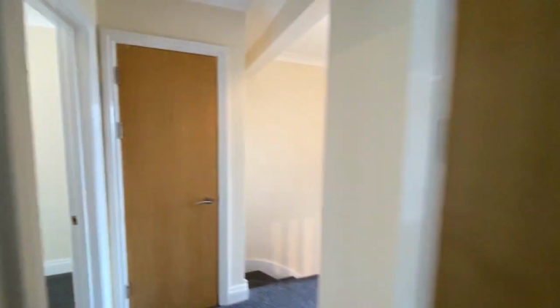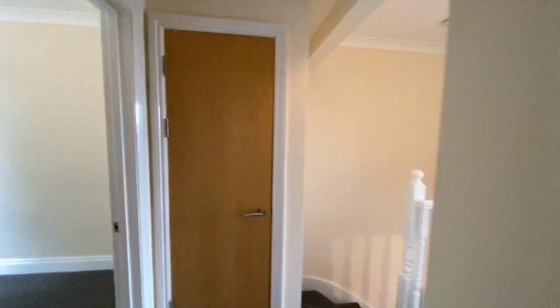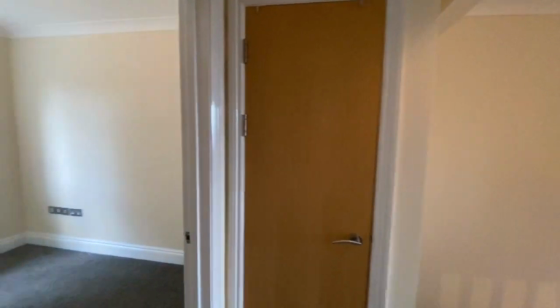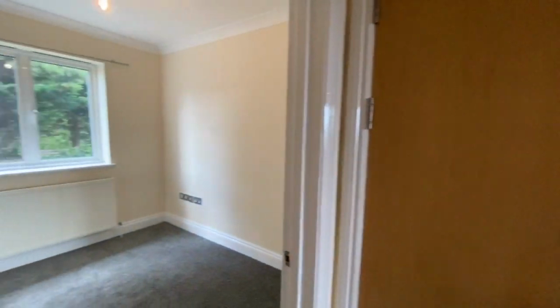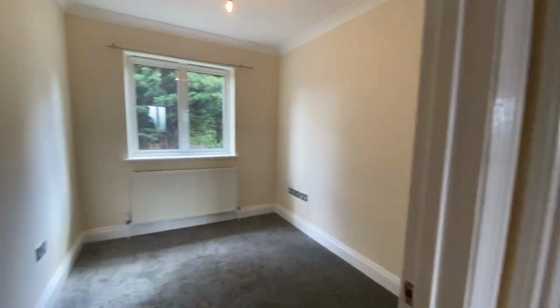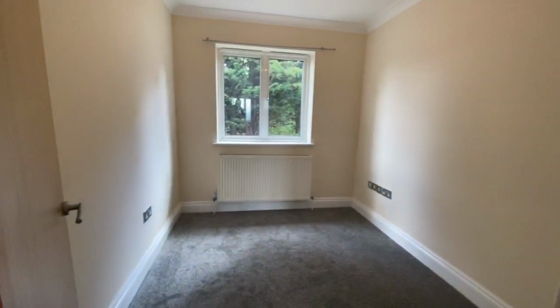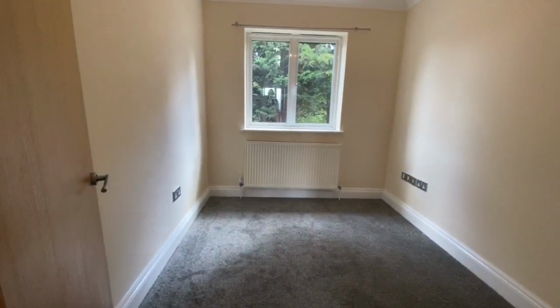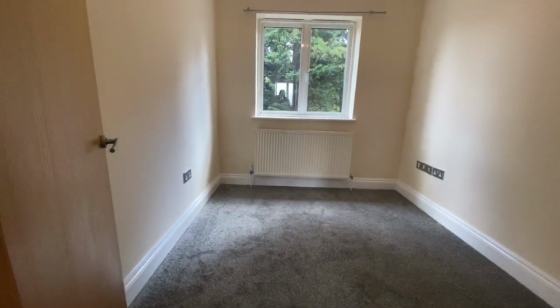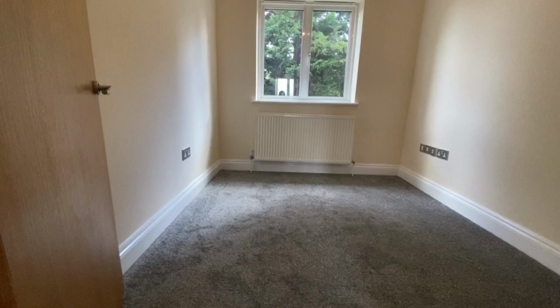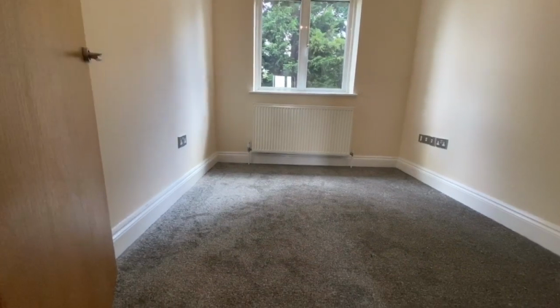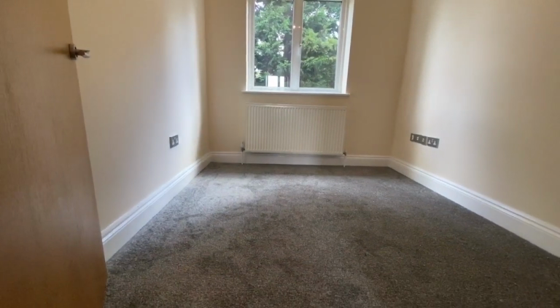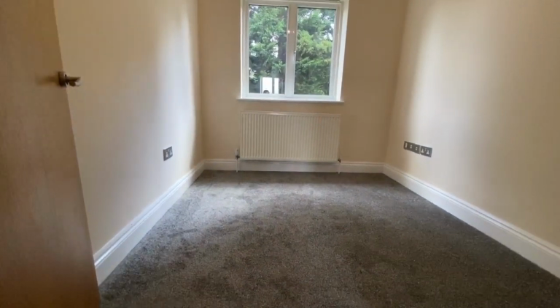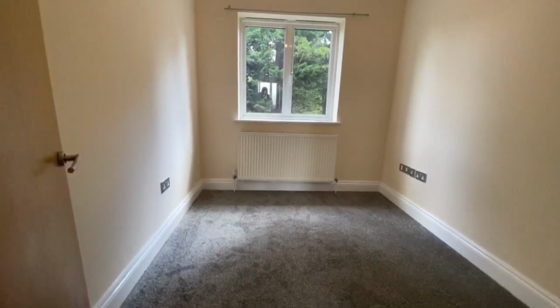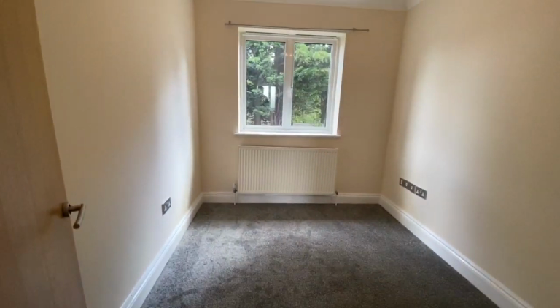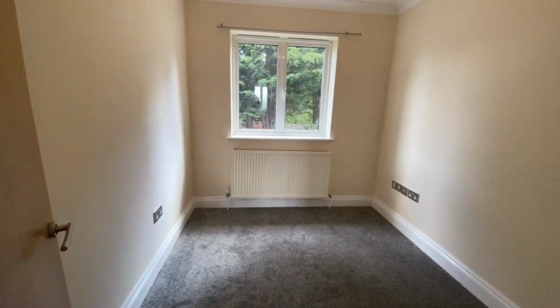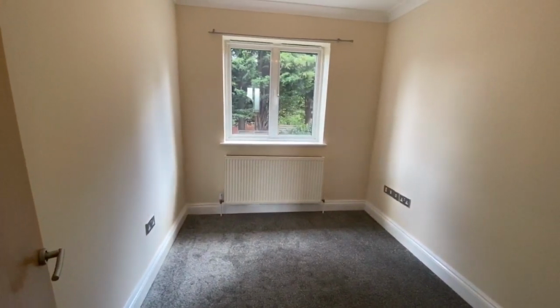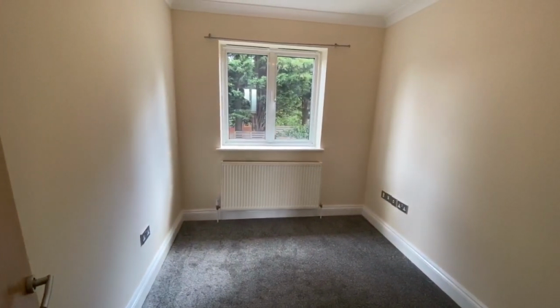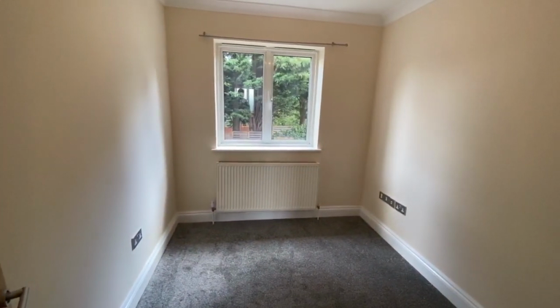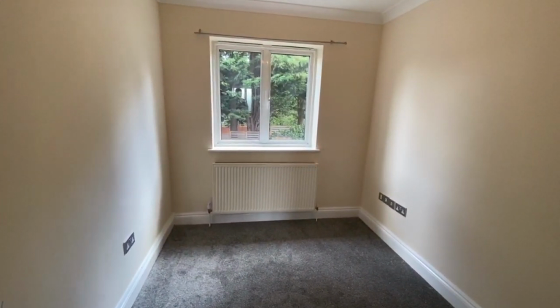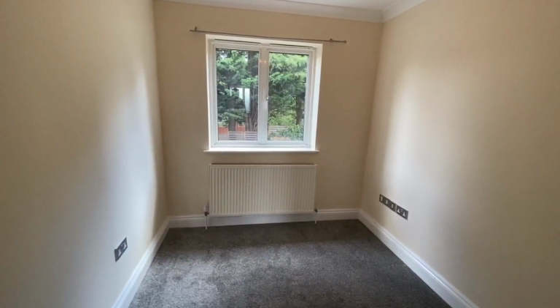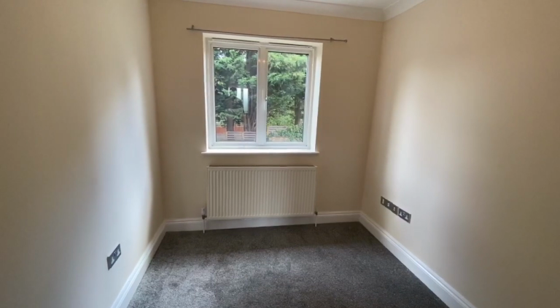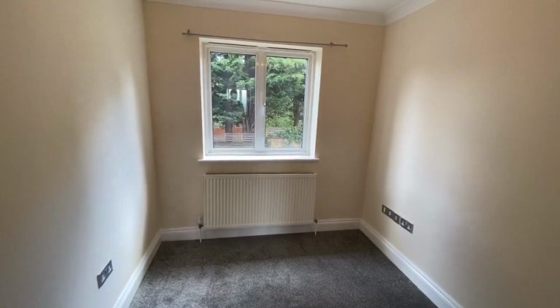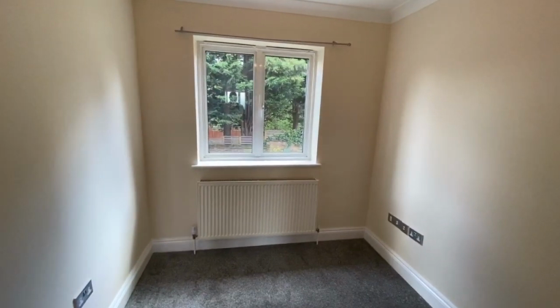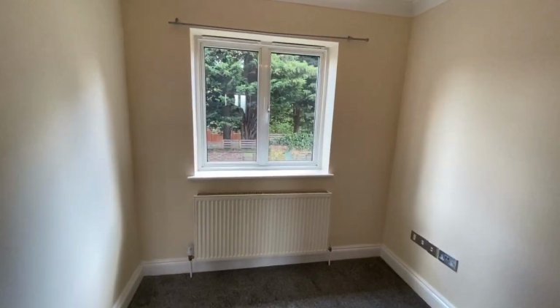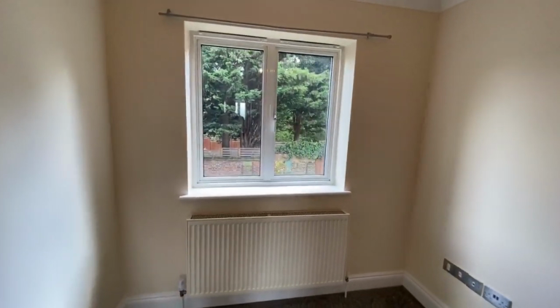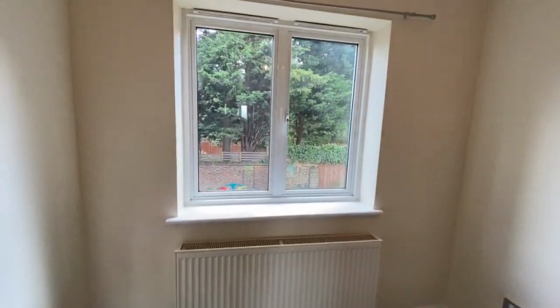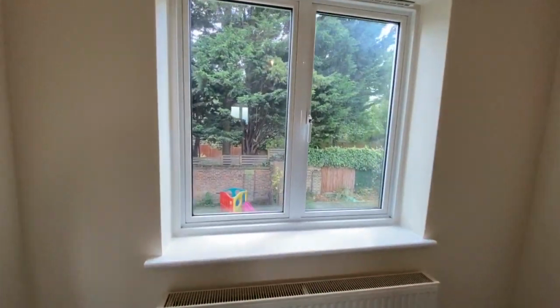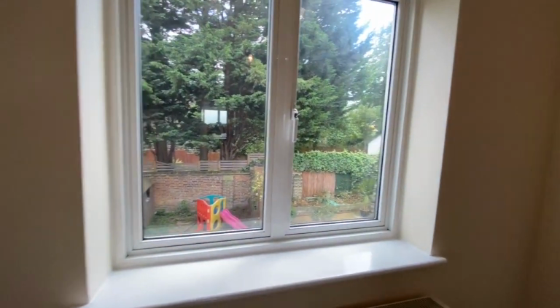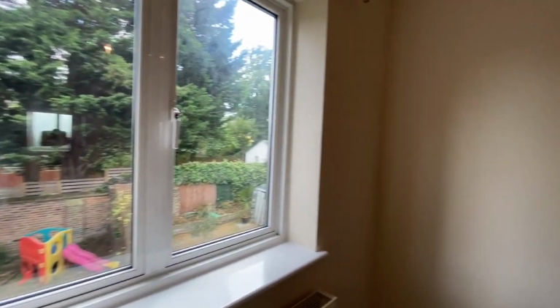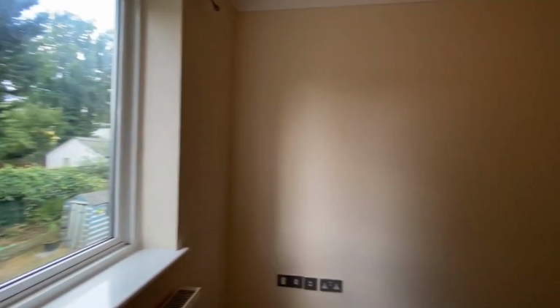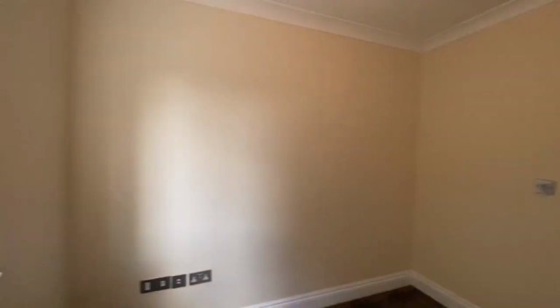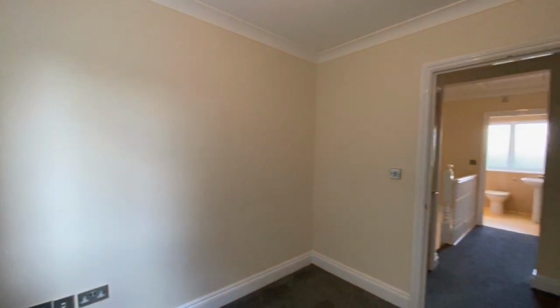The third room is a good-sized single room — you could squeeze a double bed in here, but you wouldn't get an awful lot more in it. It's certainly a good-sized single and a nice square room as well.